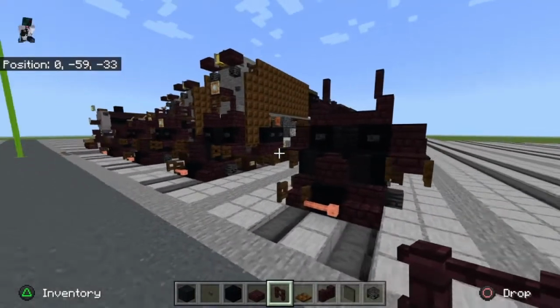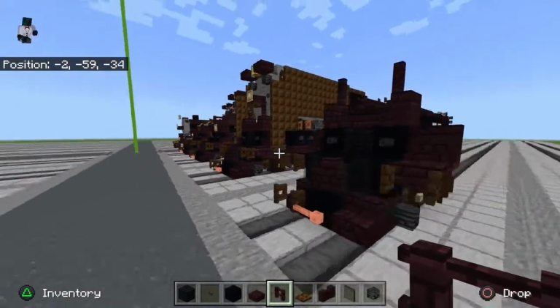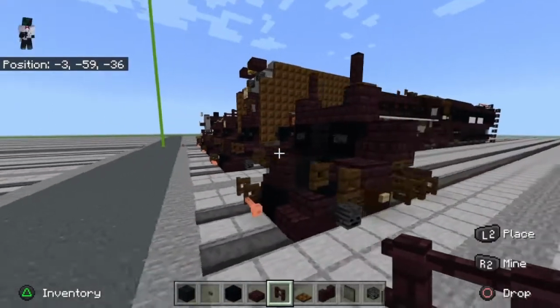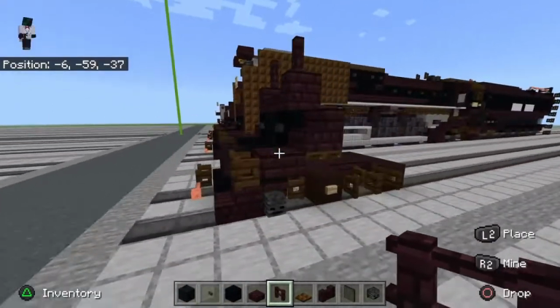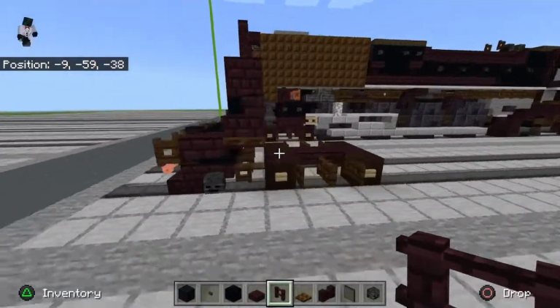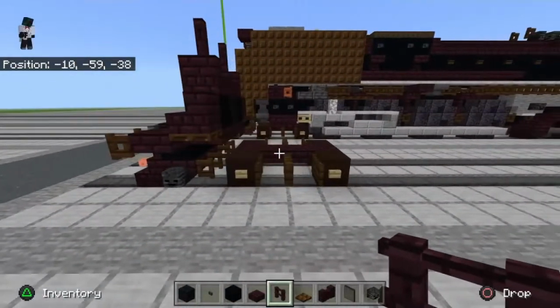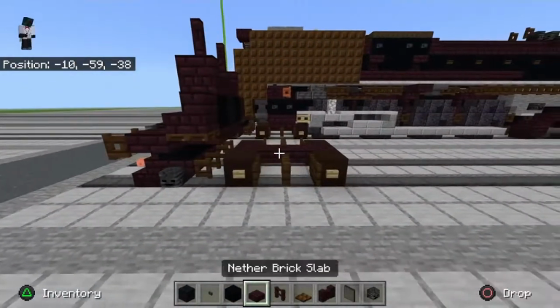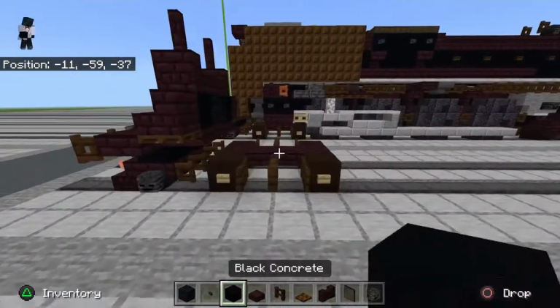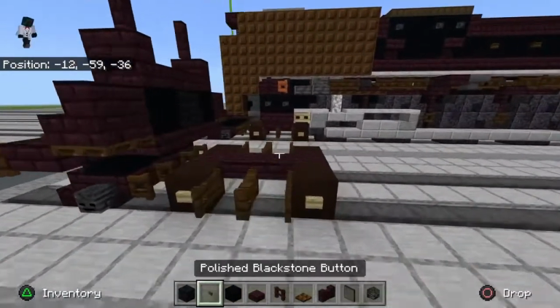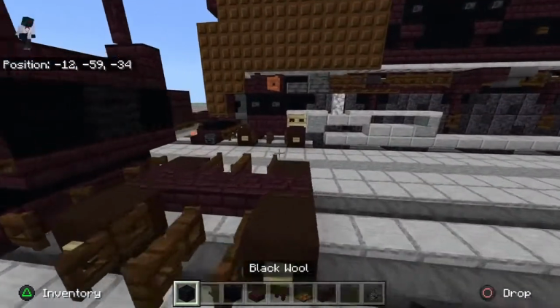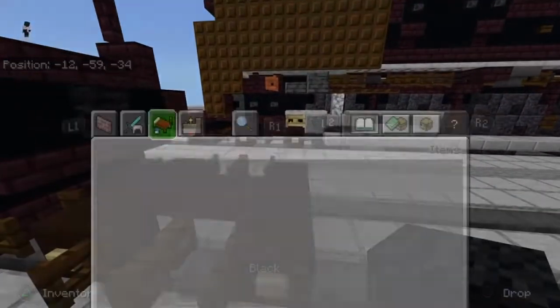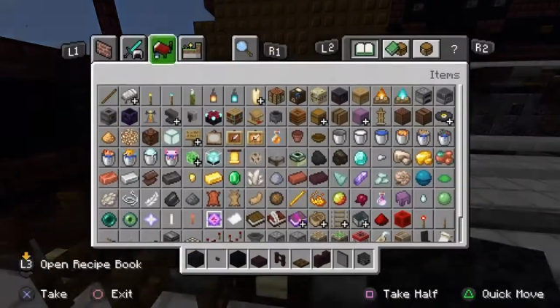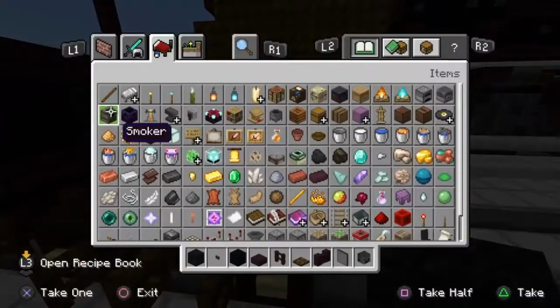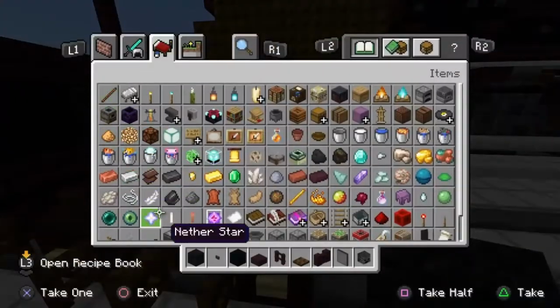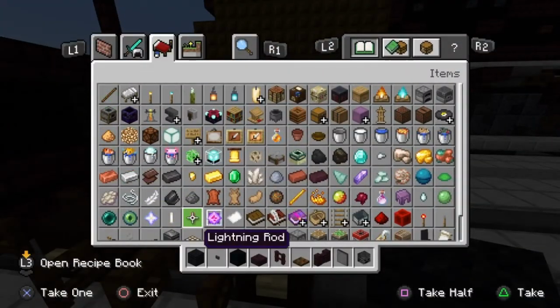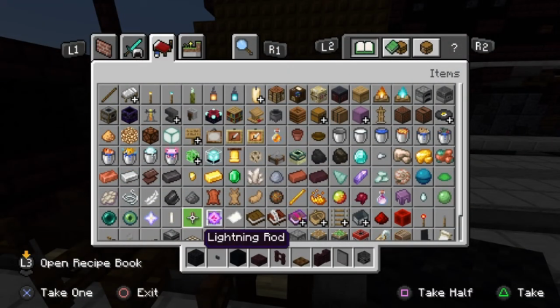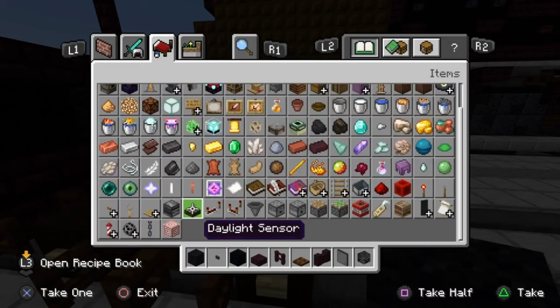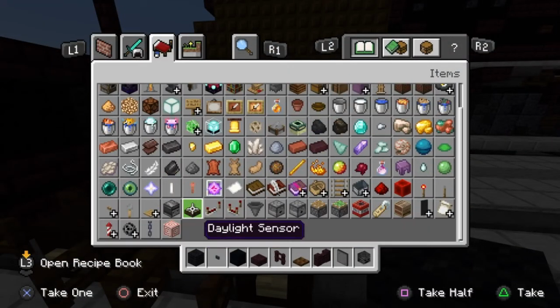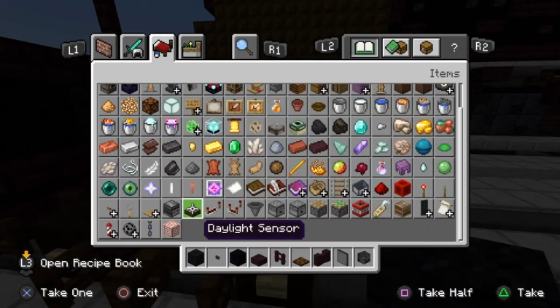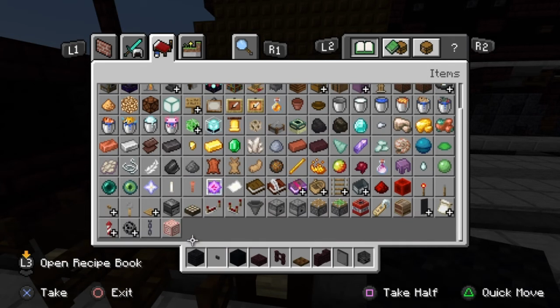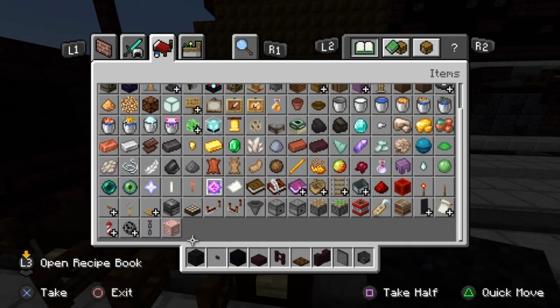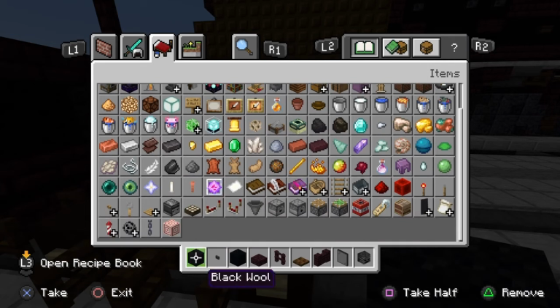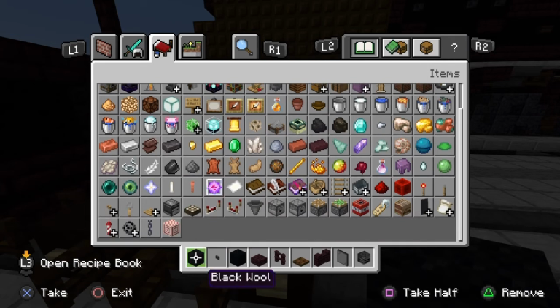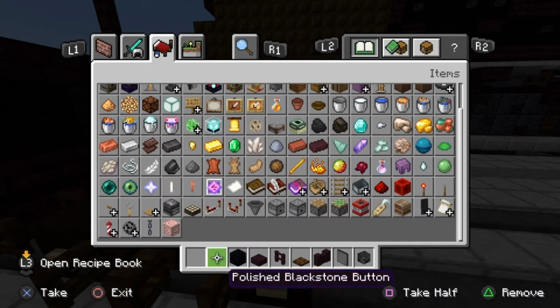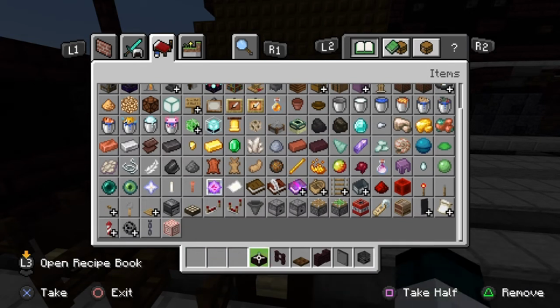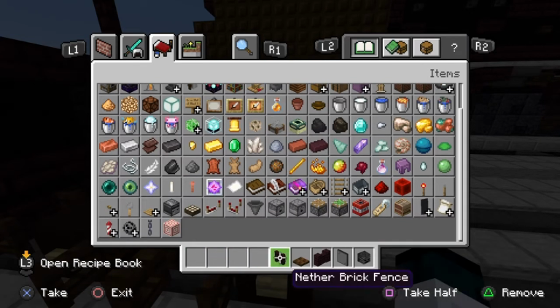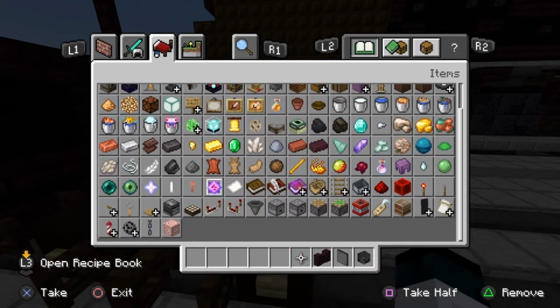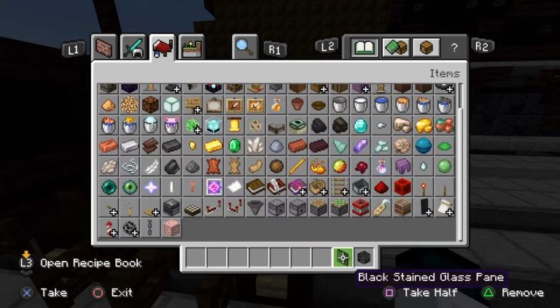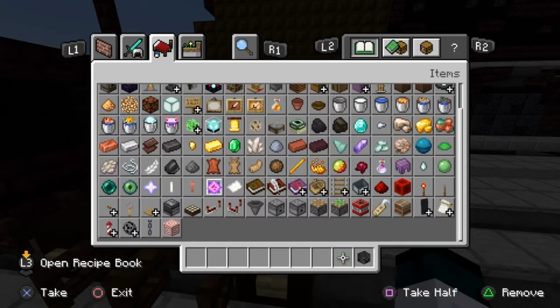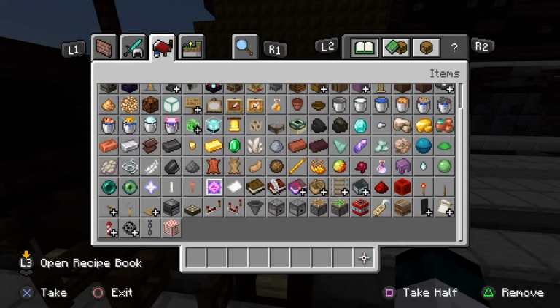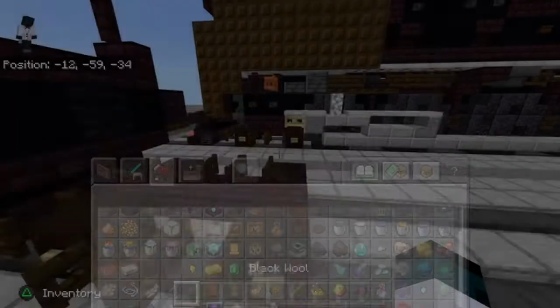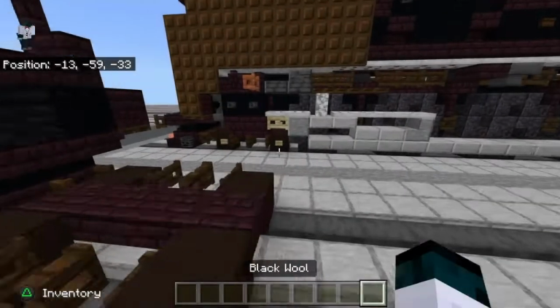Get out a nether brick fence and place one there and one there. This is what you should have for the front pilot so far. Now we're going to move on to the first set of cylinders — I'm just going to very quickly clear my inventory and we'll get out those blocks.